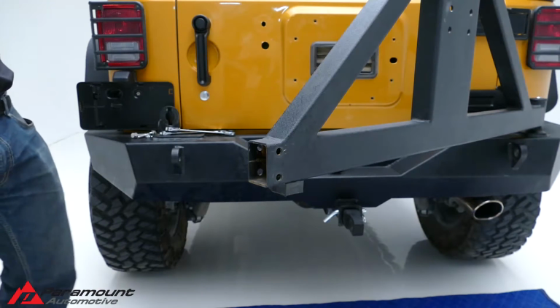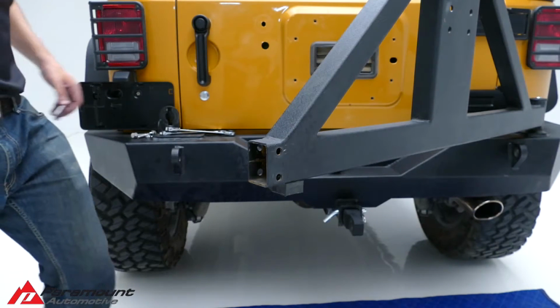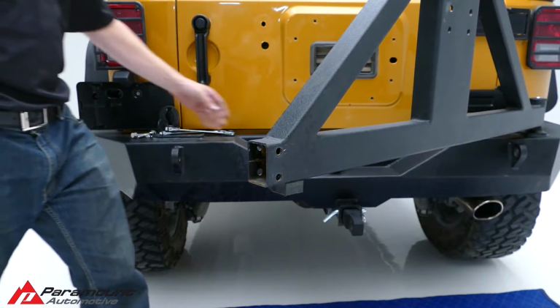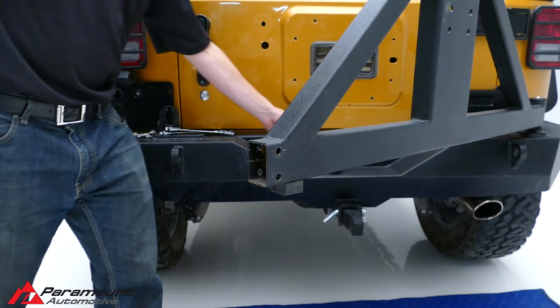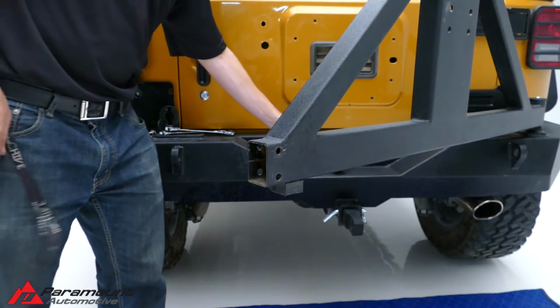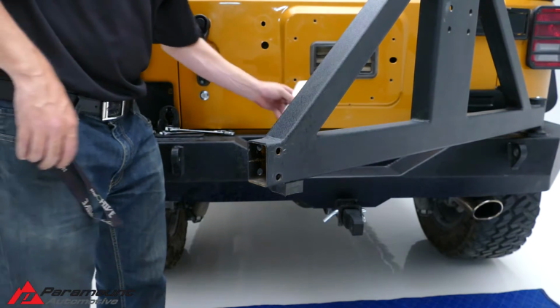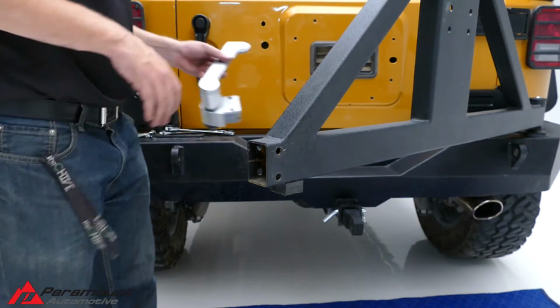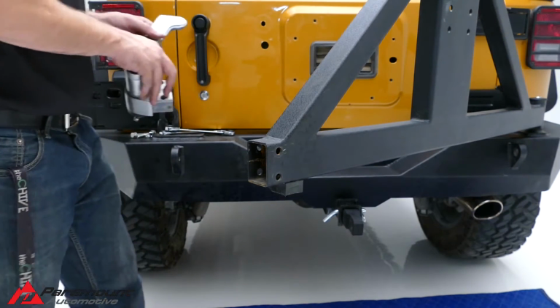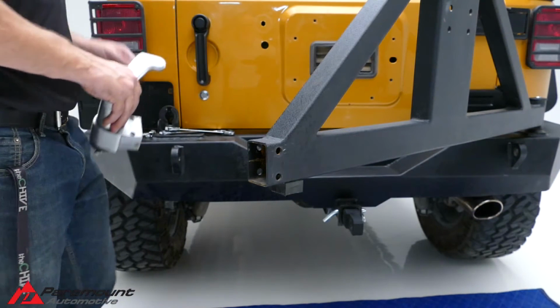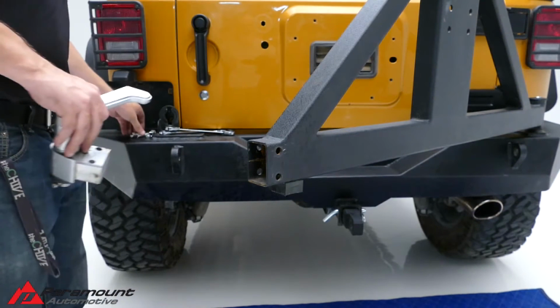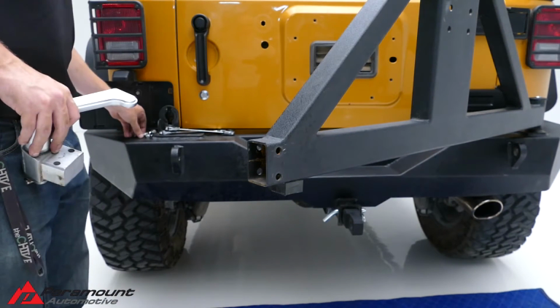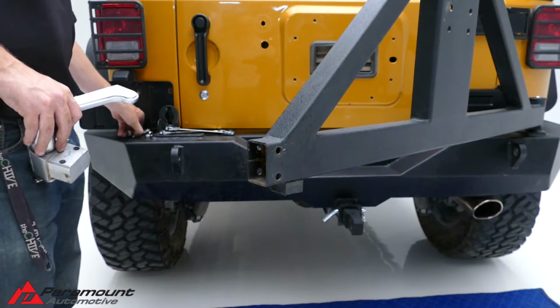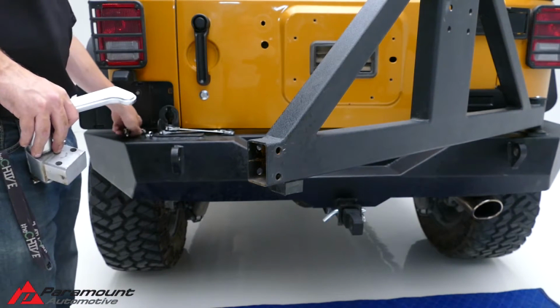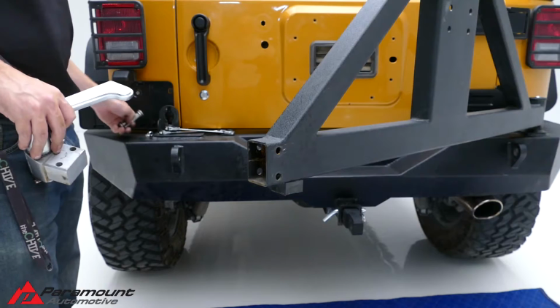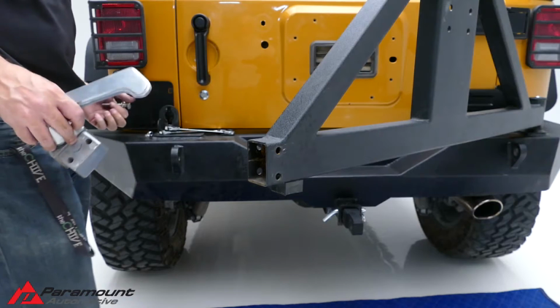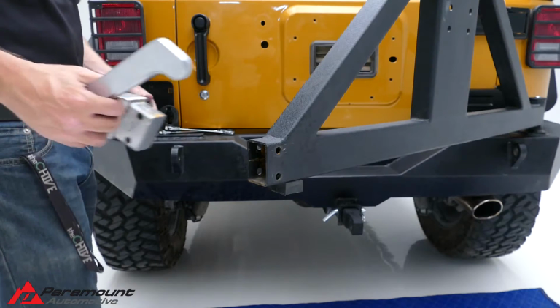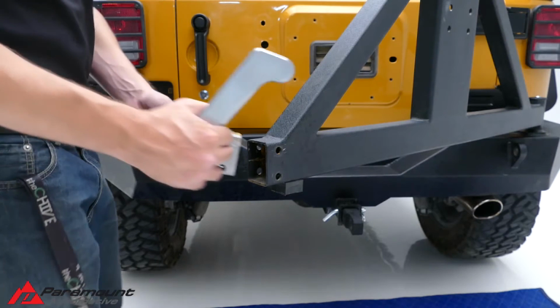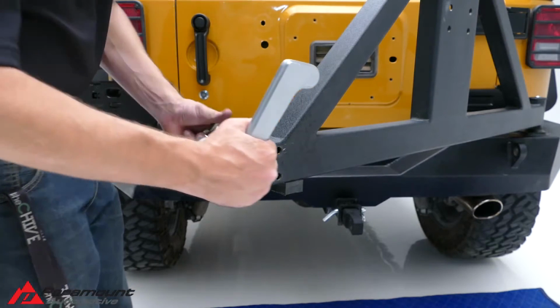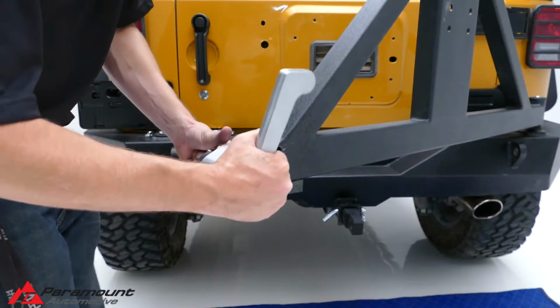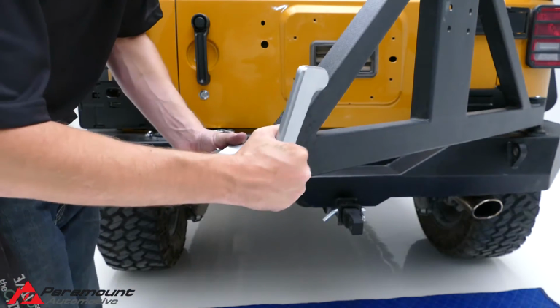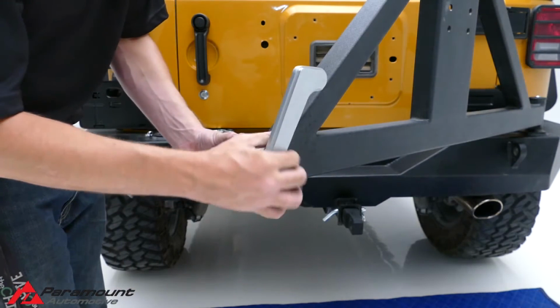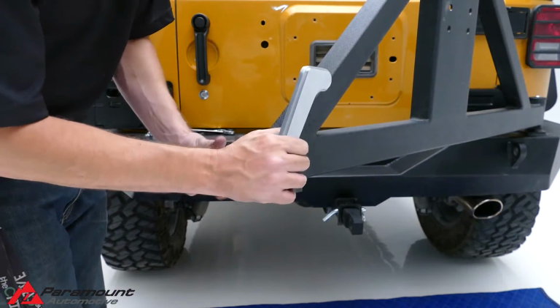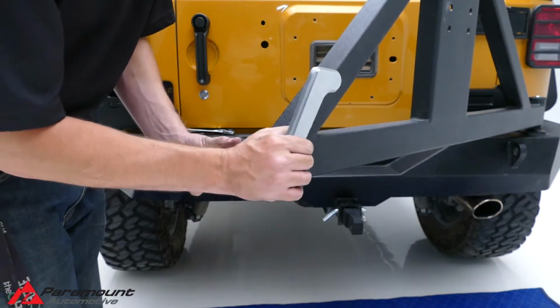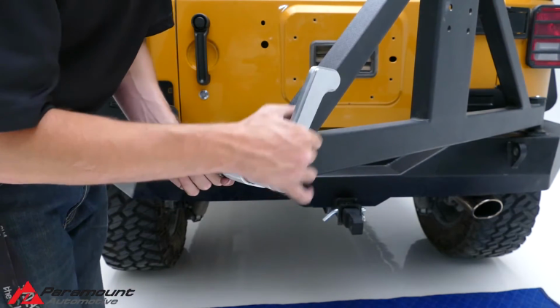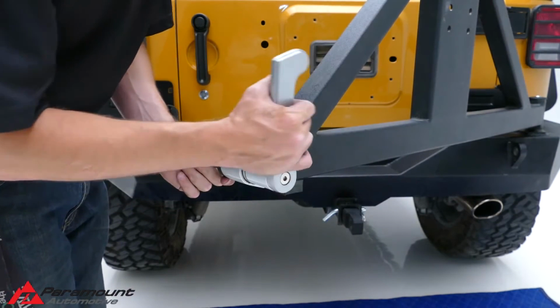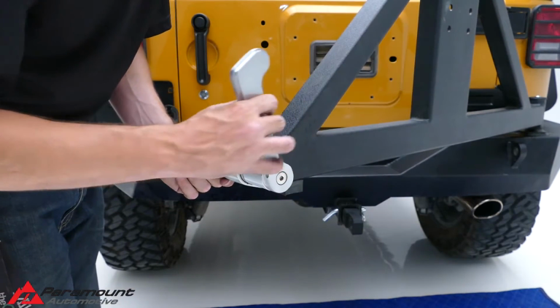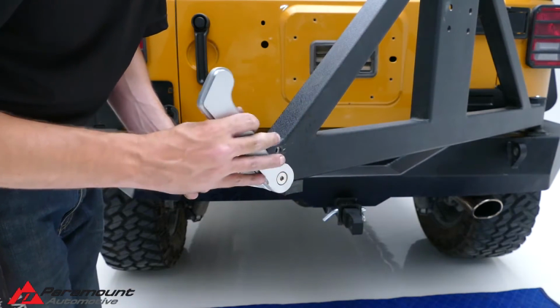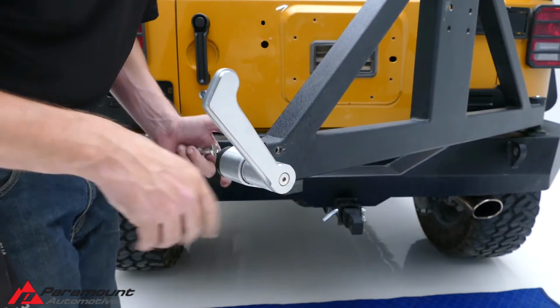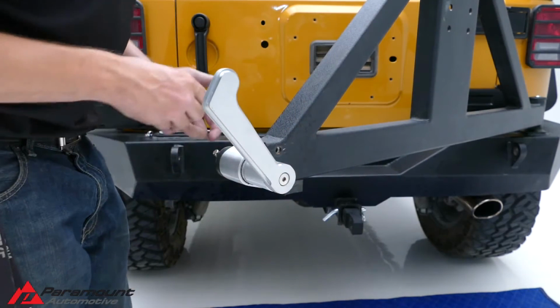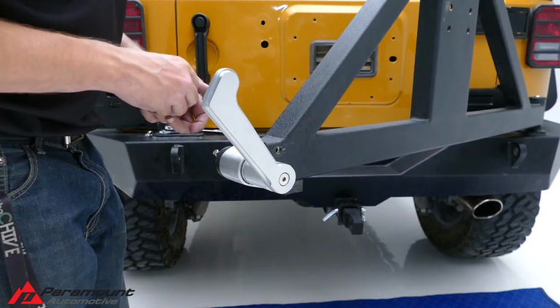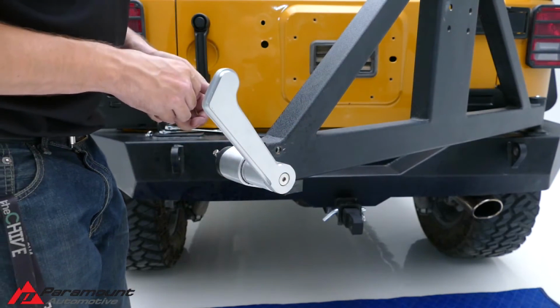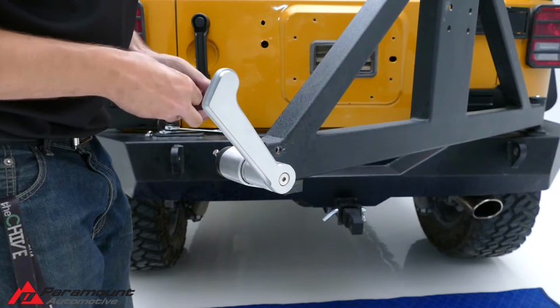Insert the handle assembly into the end of the tire carrier. Using the provided bolts and nylock nuts, secure the handle assembly to the tire carrier with the handle on the outside.